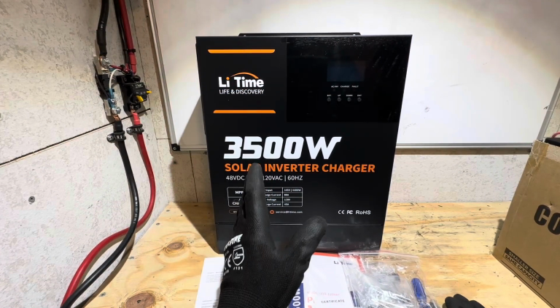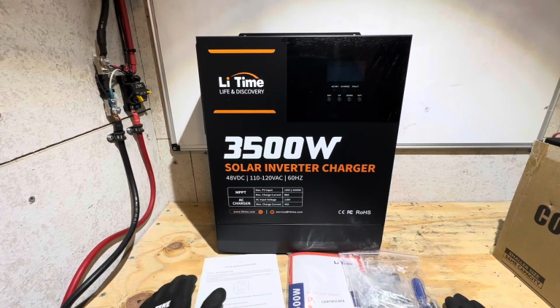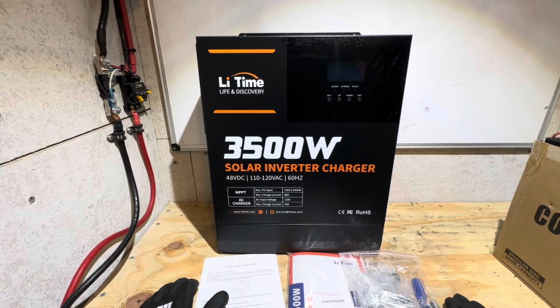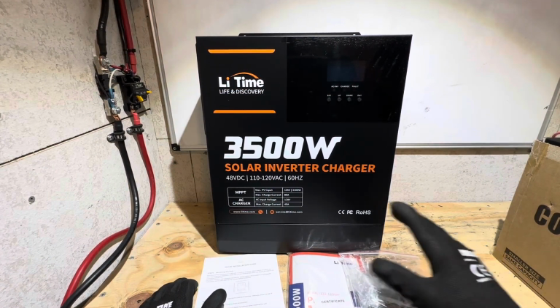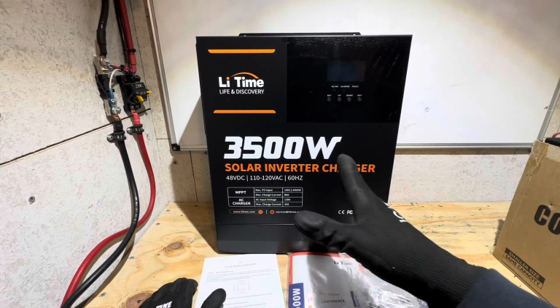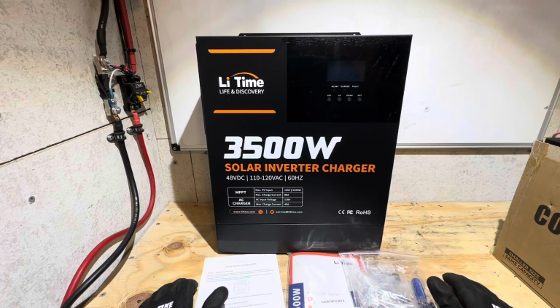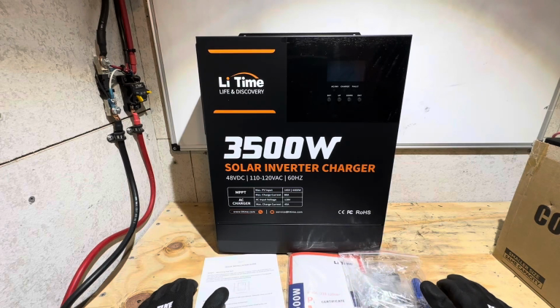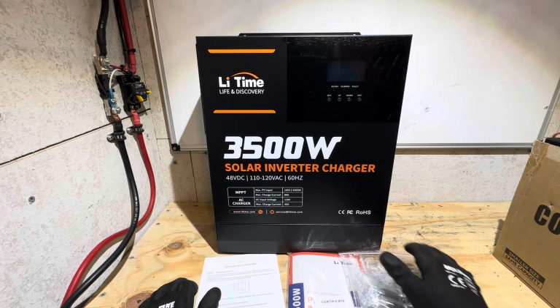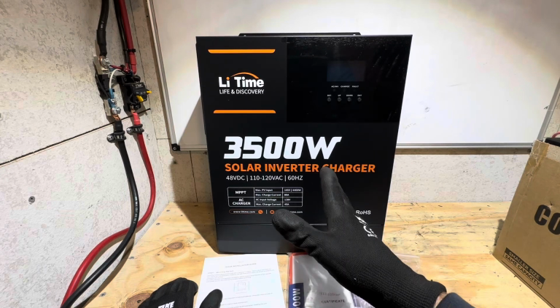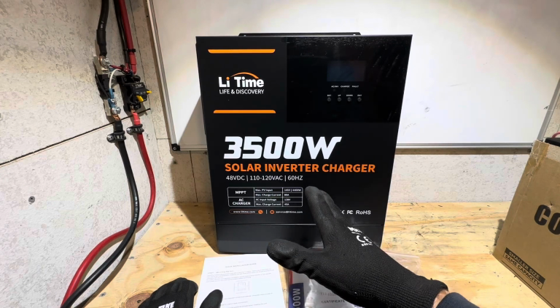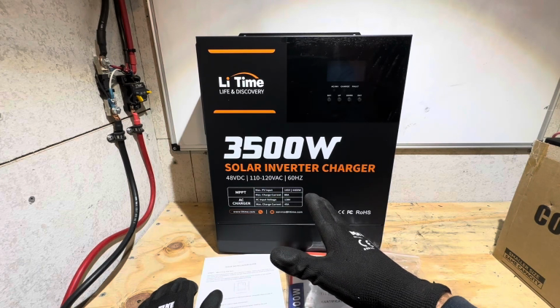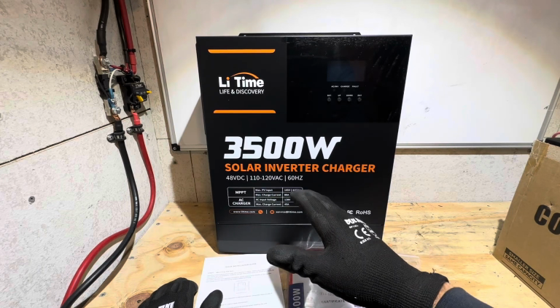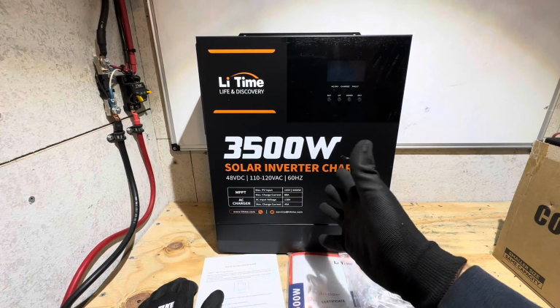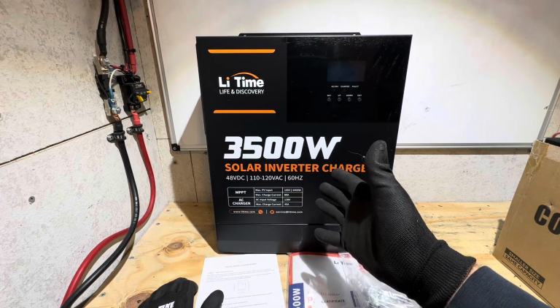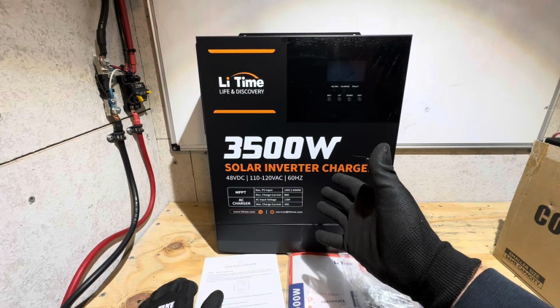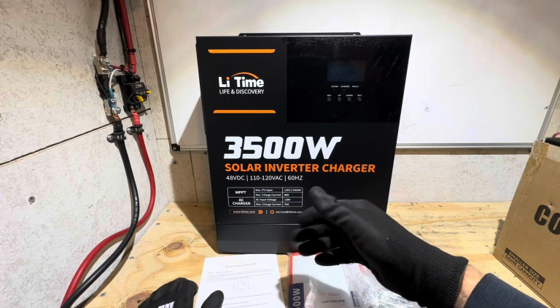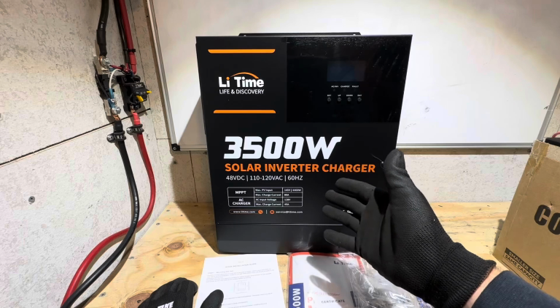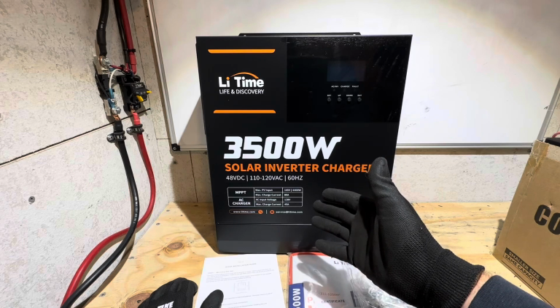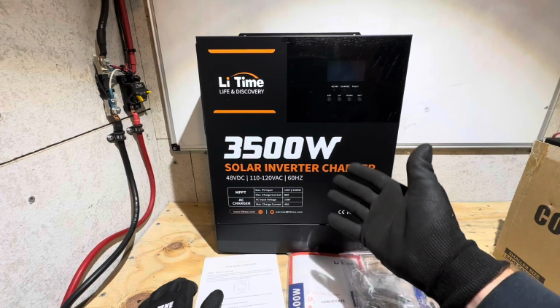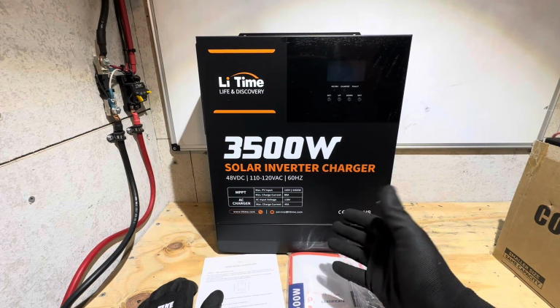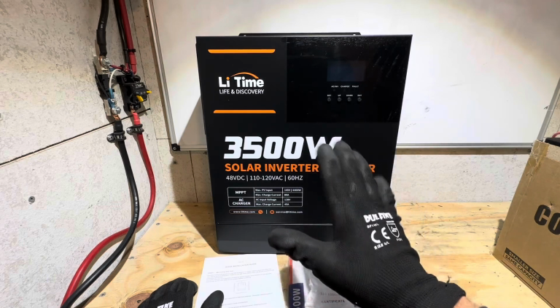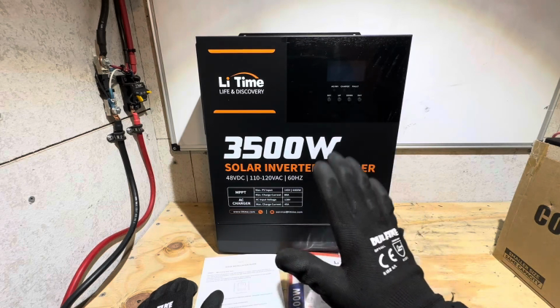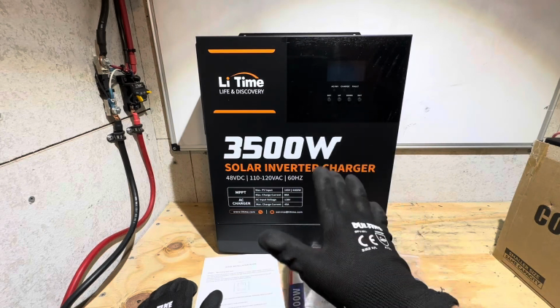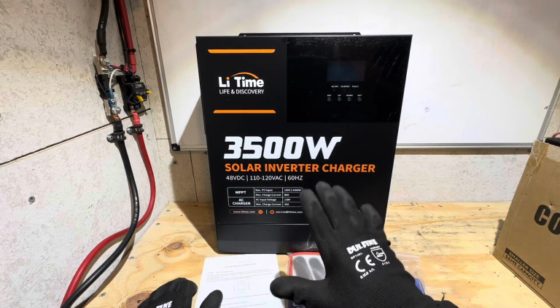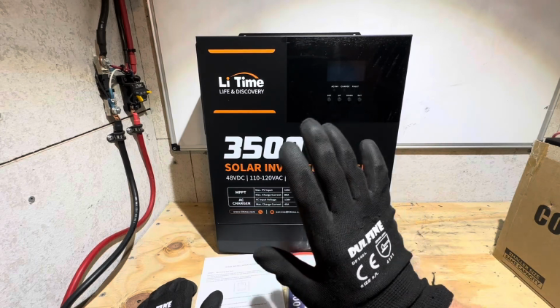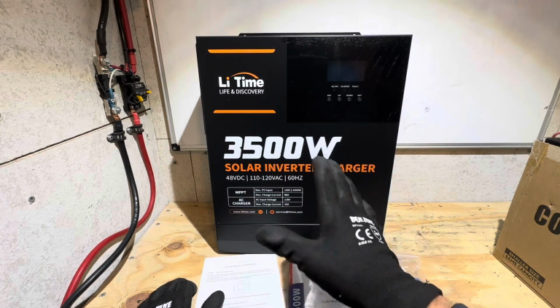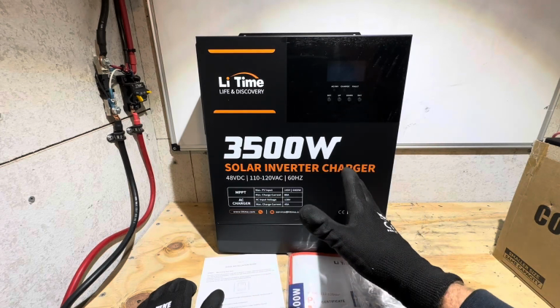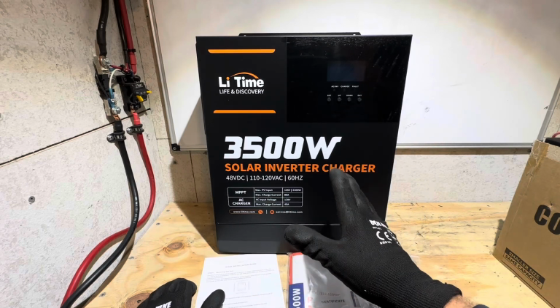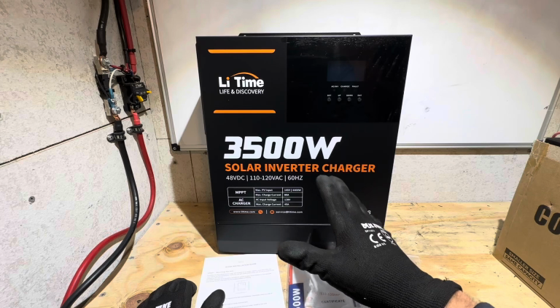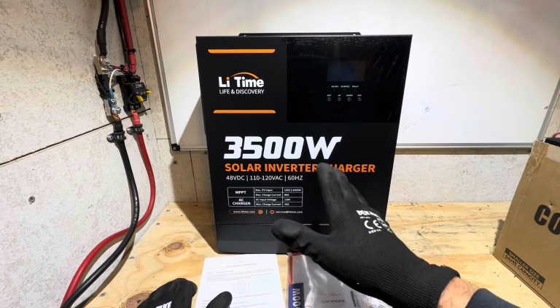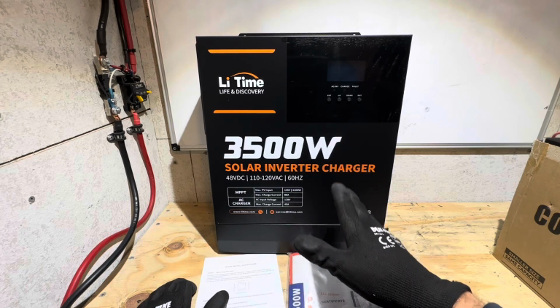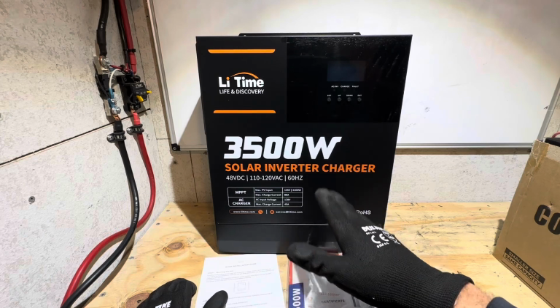Isn't that just a pretty inverter? This is an all-in-one inverter, by the way. It's got a built-in charge controller. You can do a grid input, generator input to charge your batteries, all kinds of stuff. I'll go over every feature, but this is a budget-friendly all-in-one. I'm so excited about this inverter.